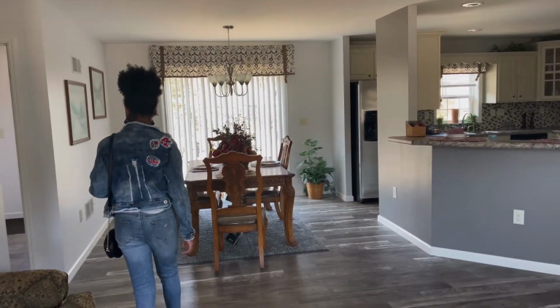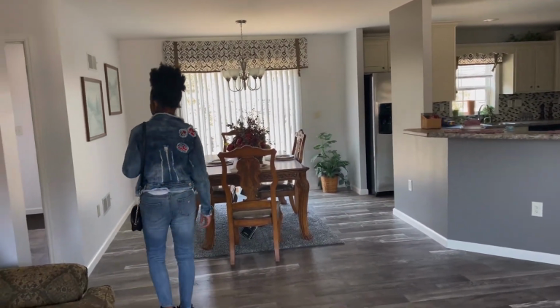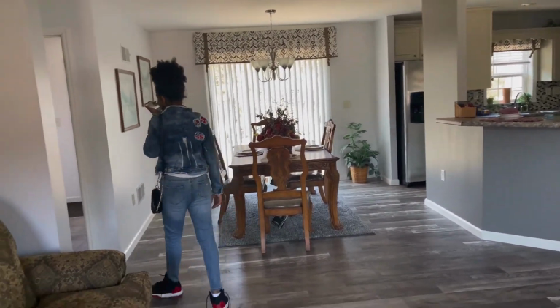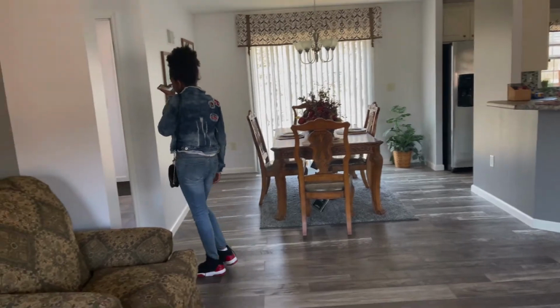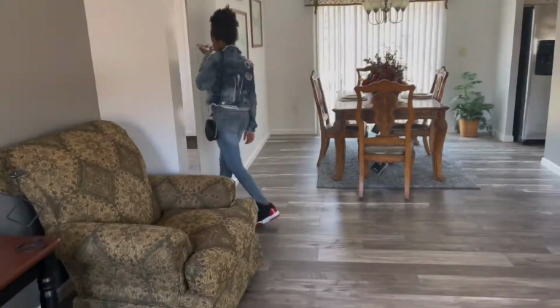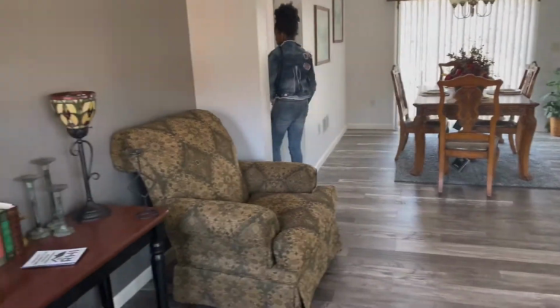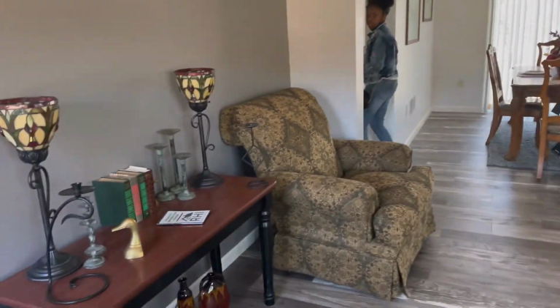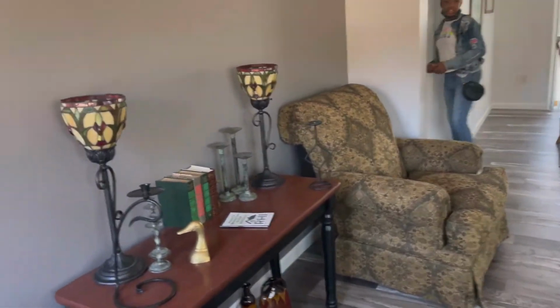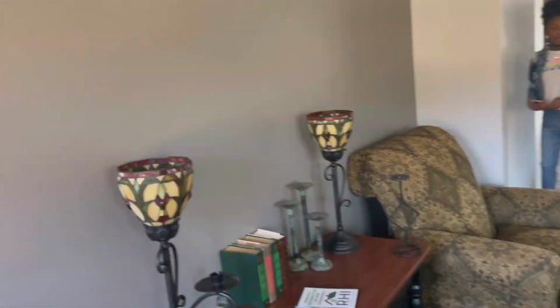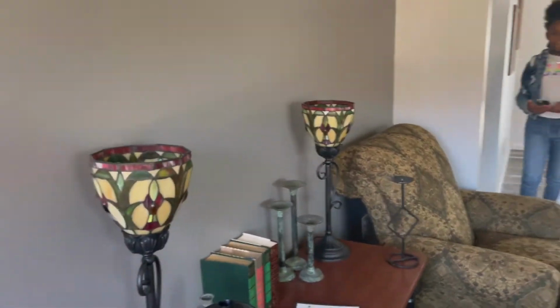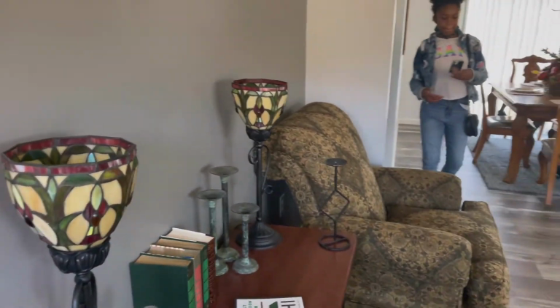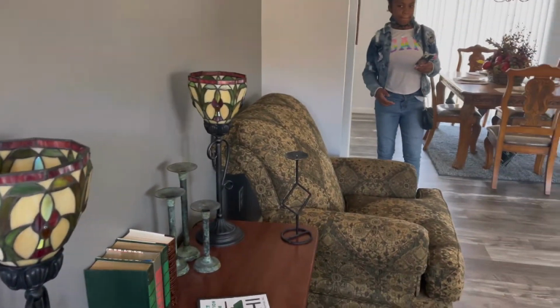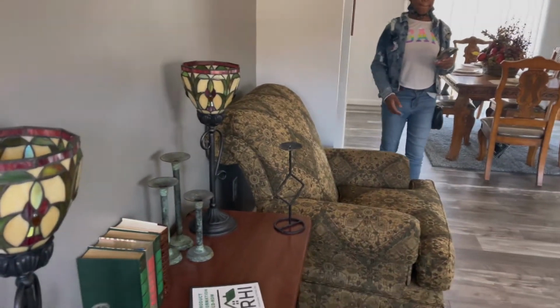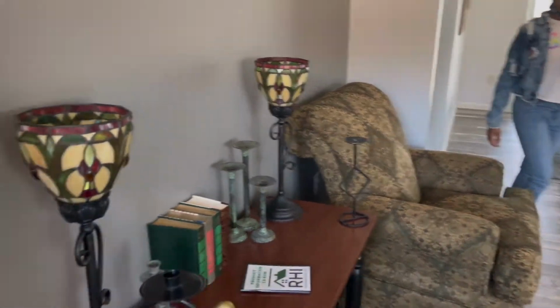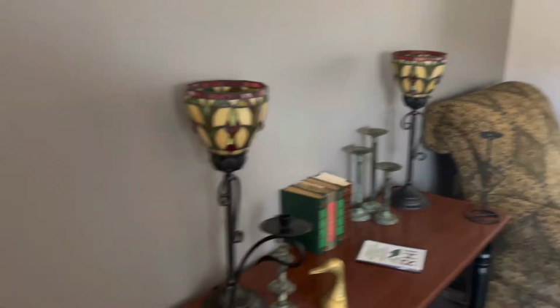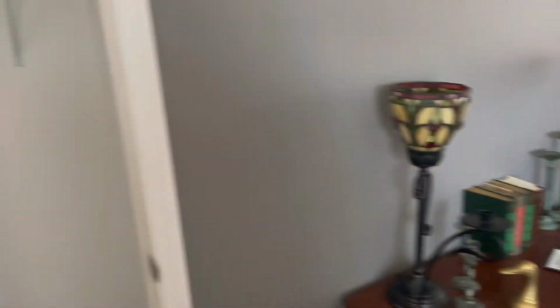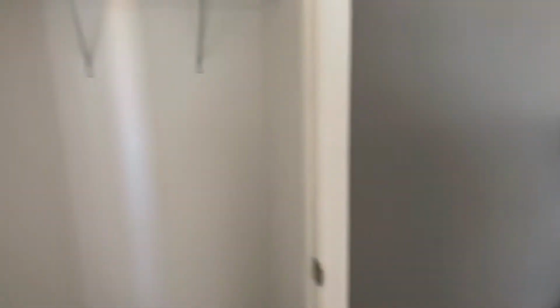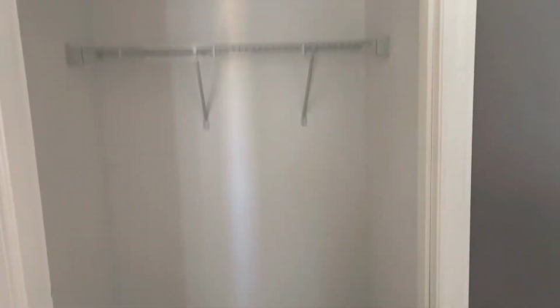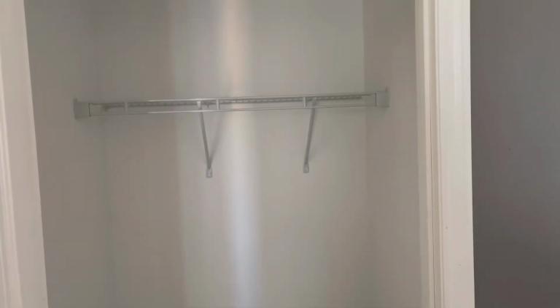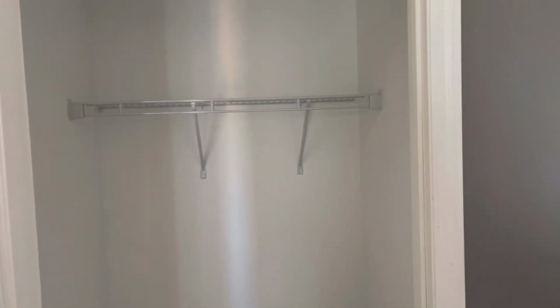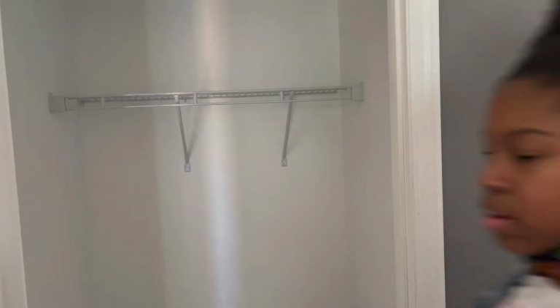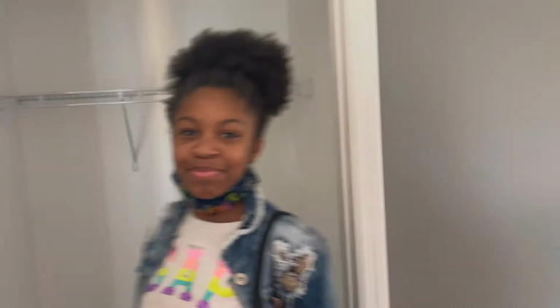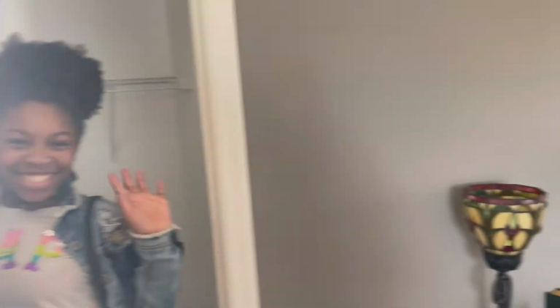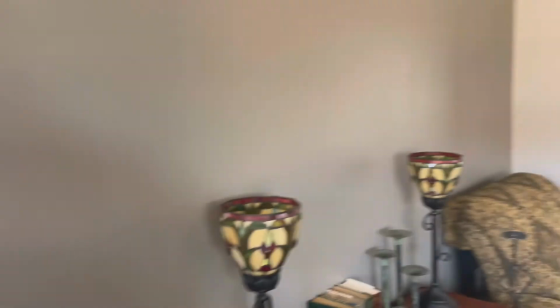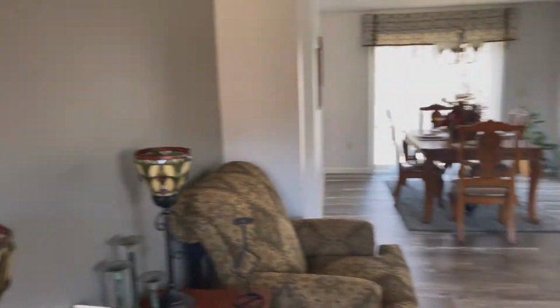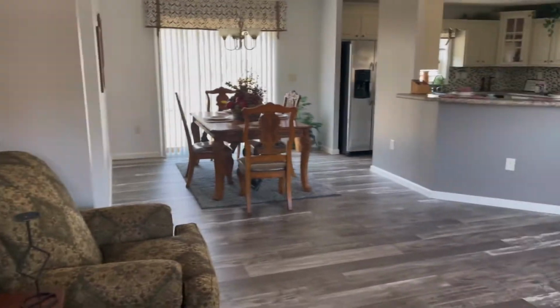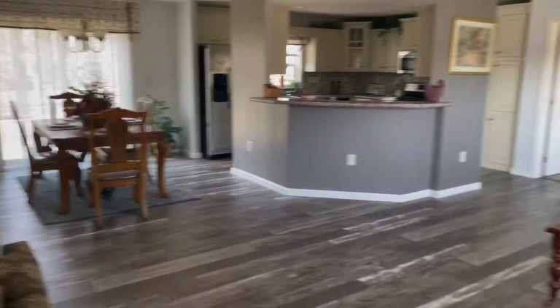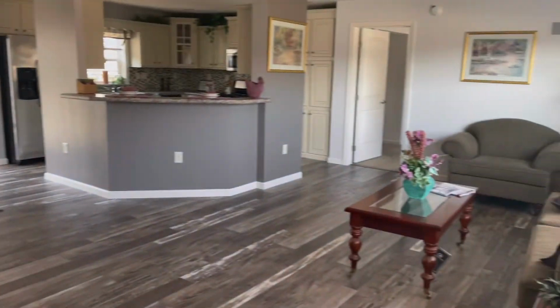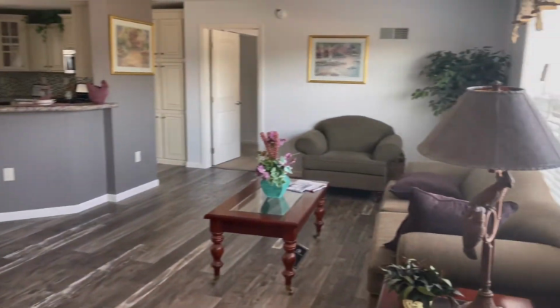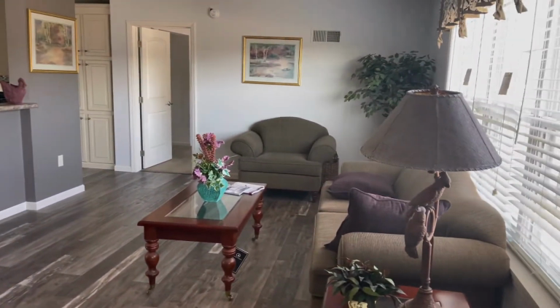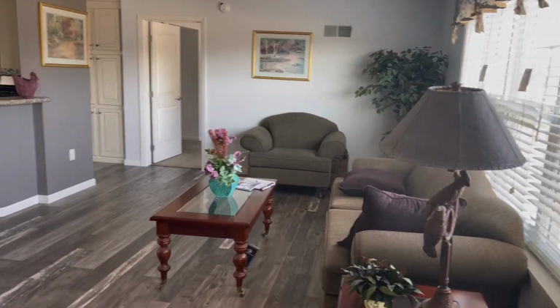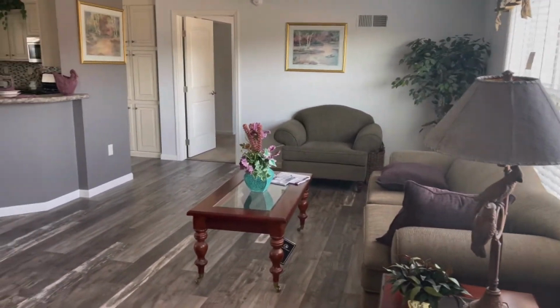That's the dining room area. This is some type of little sit-in situation here. Nice little coat closet. There's the living room.